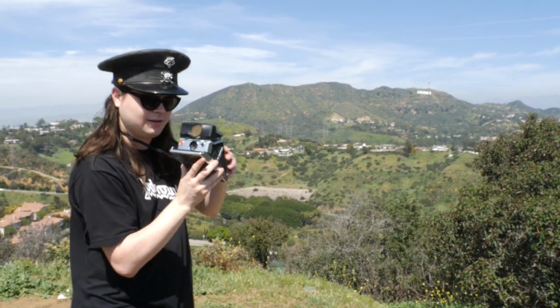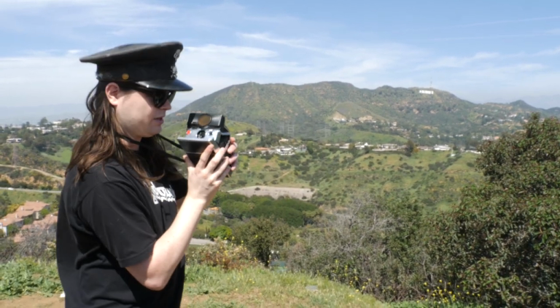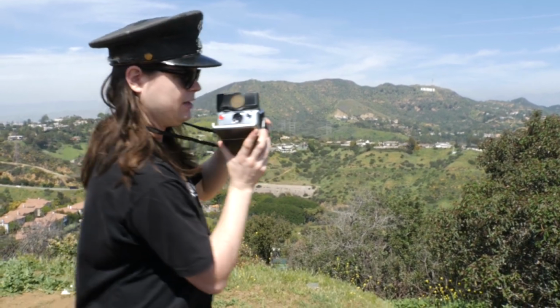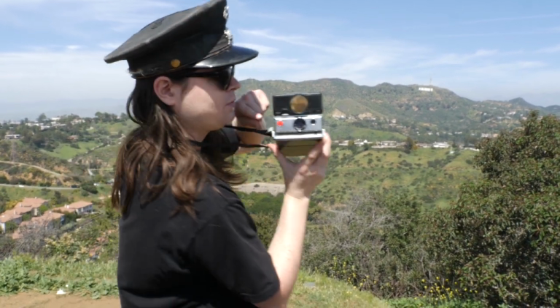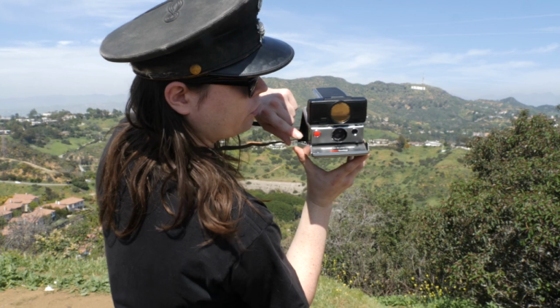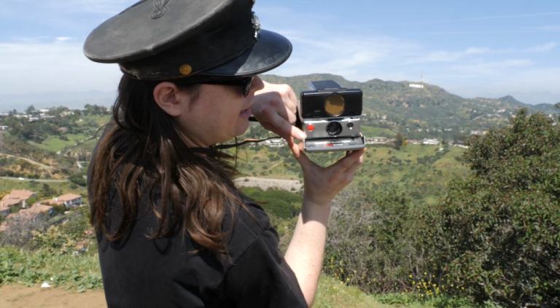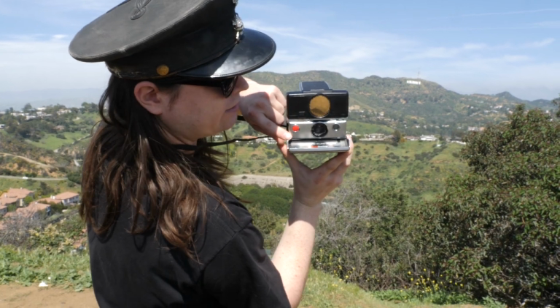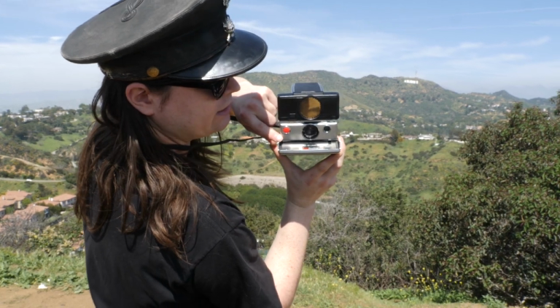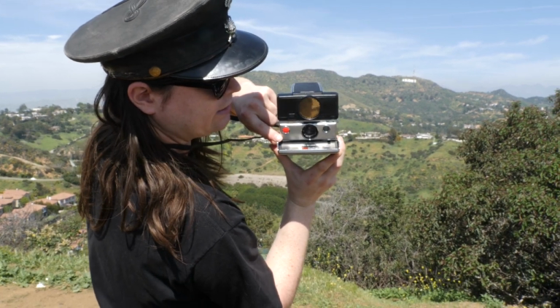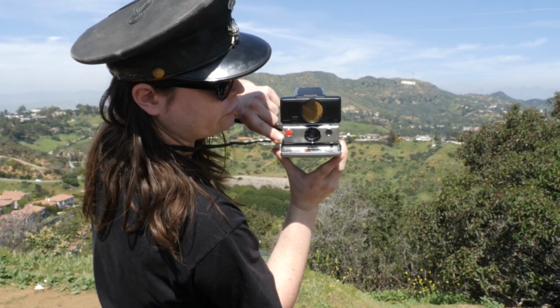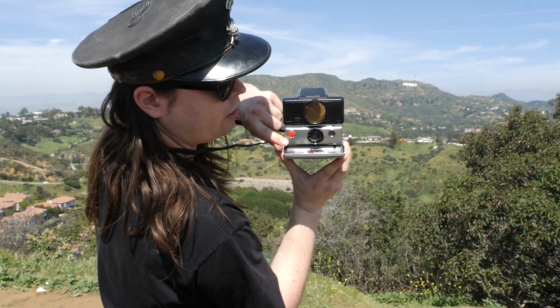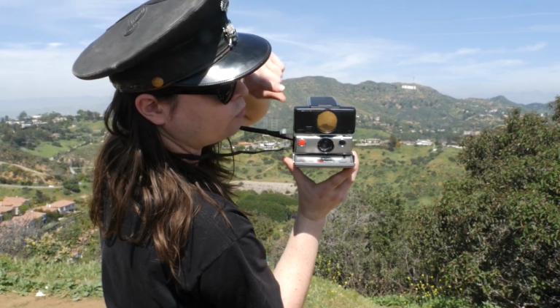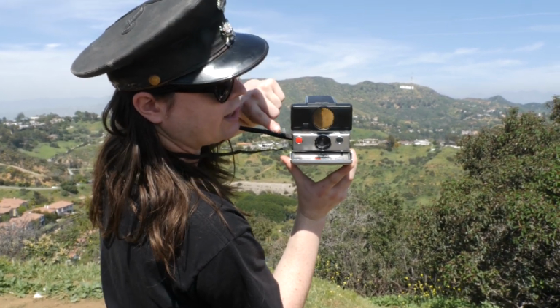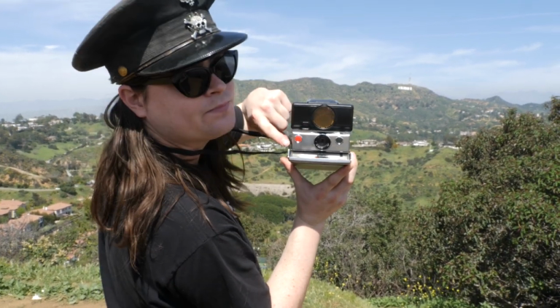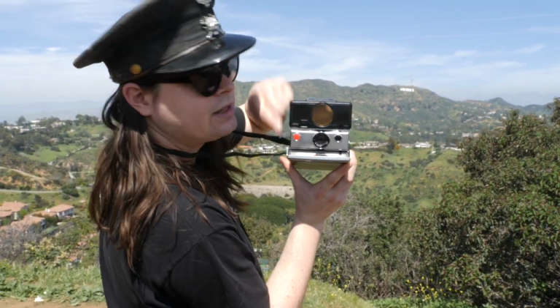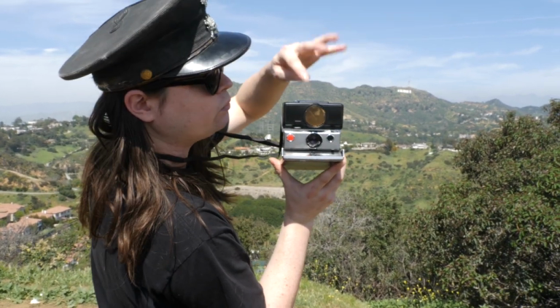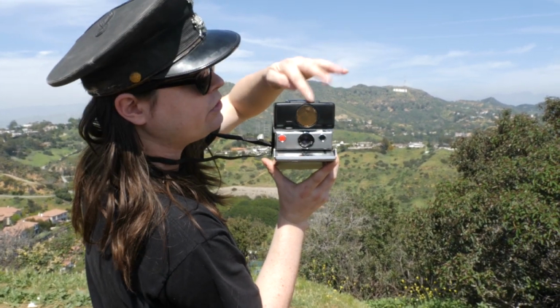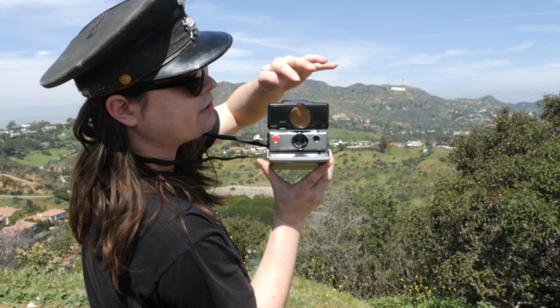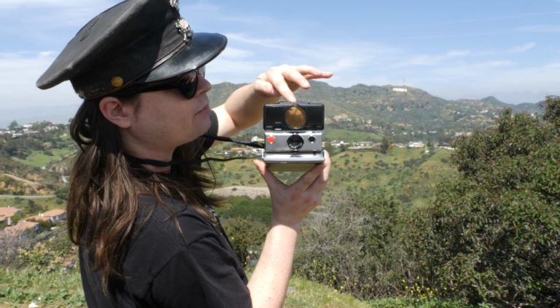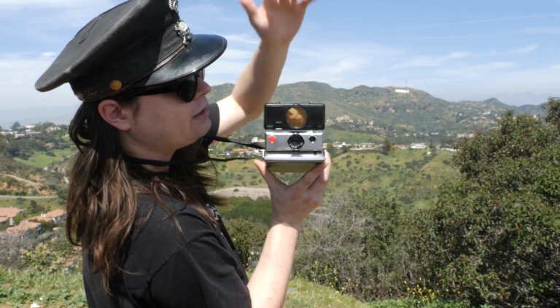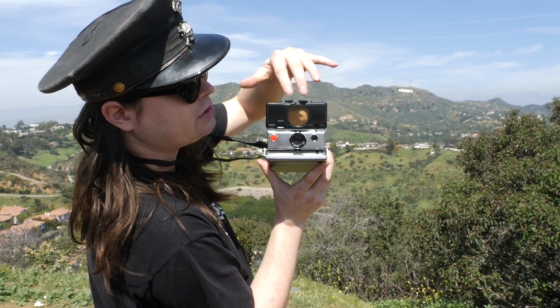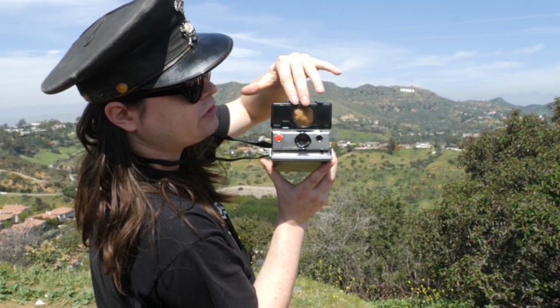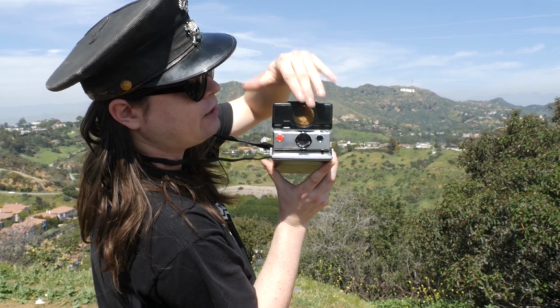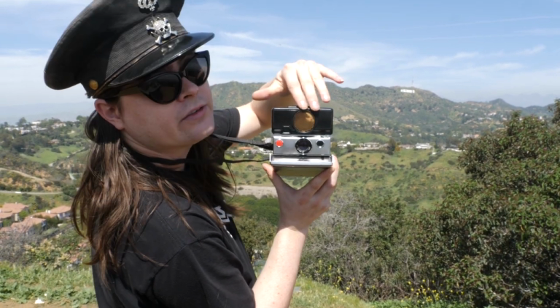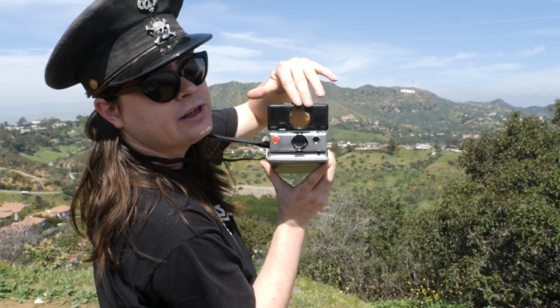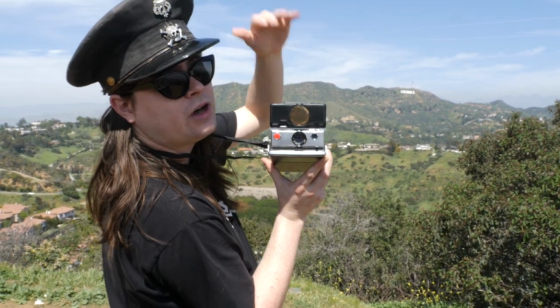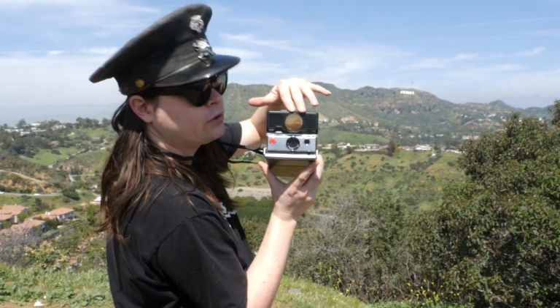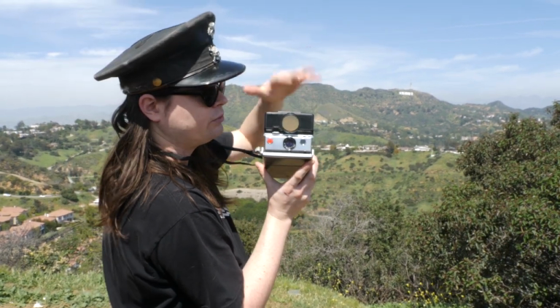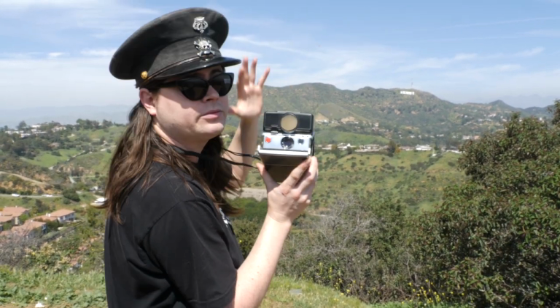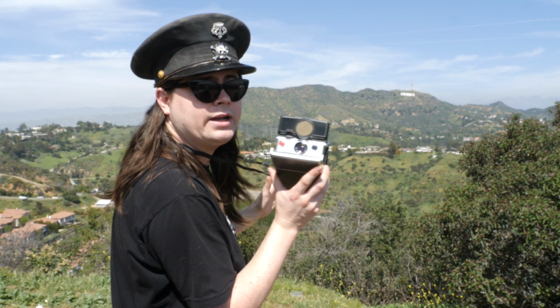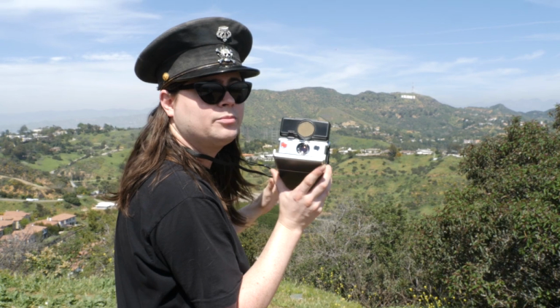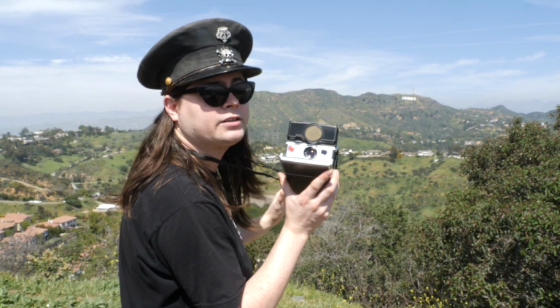This is the Polaroid SX-70 Land Camera Sonar One-Step. This weird doohickey on the top actually shoots out sound waves and does autofocus — which is weird, but awesome.